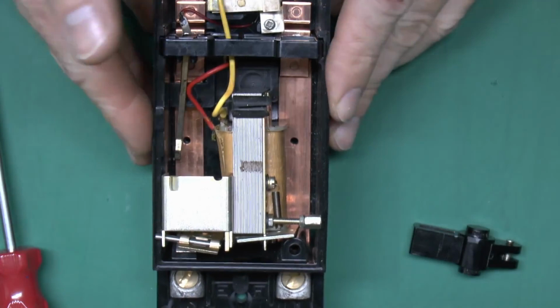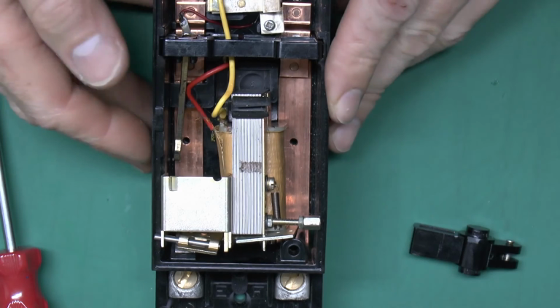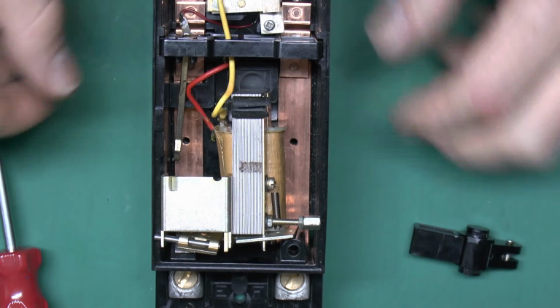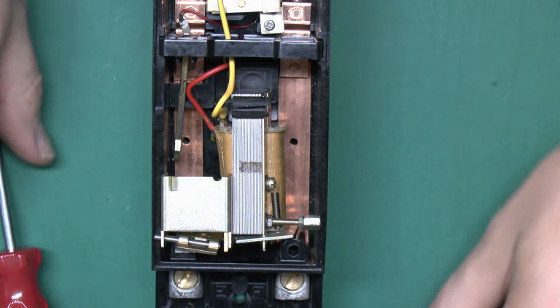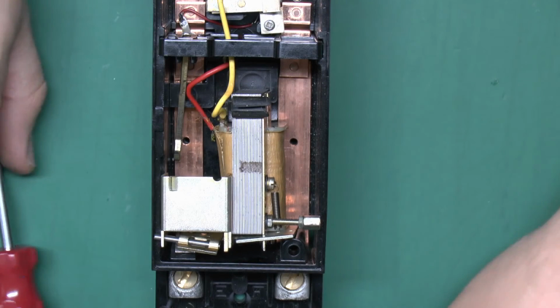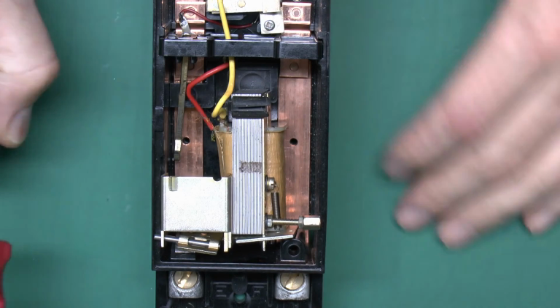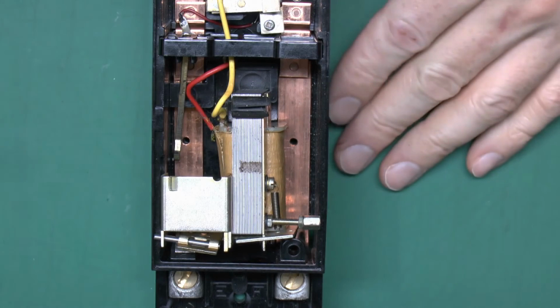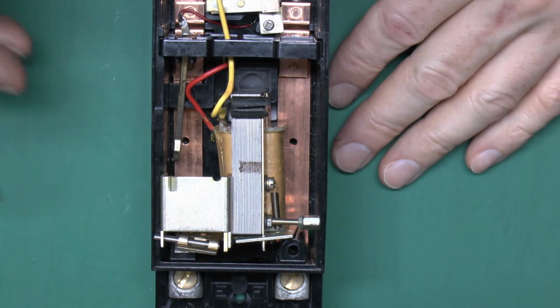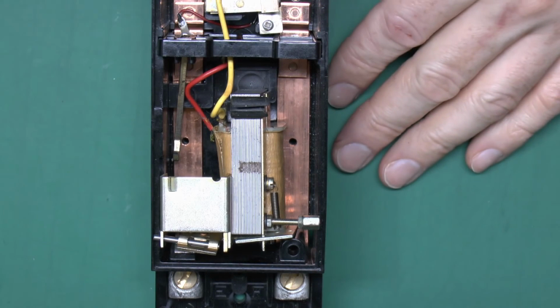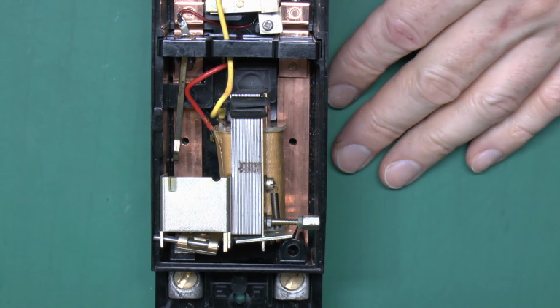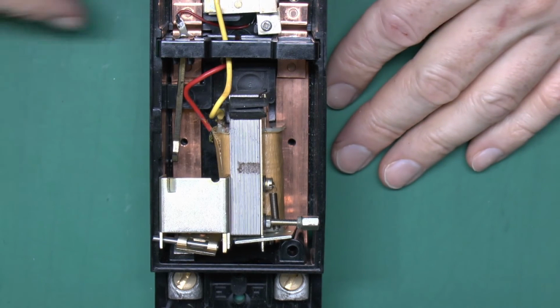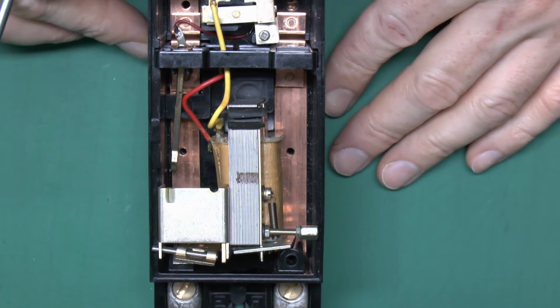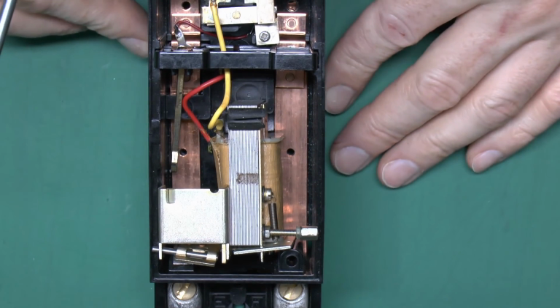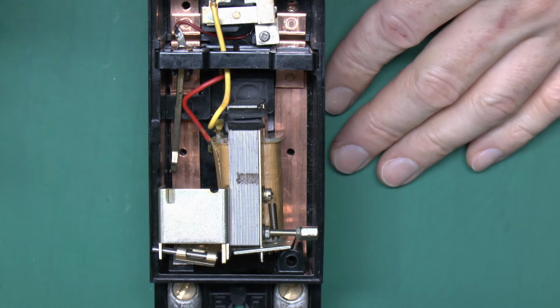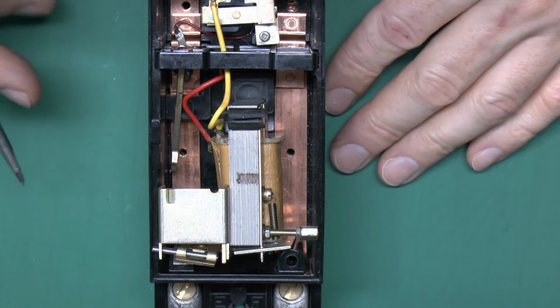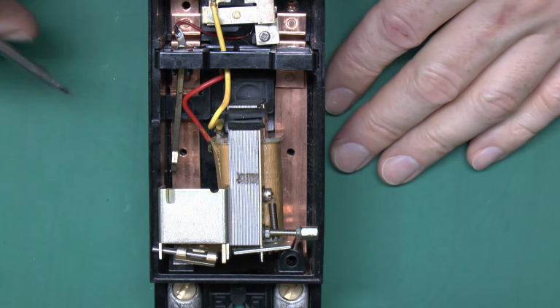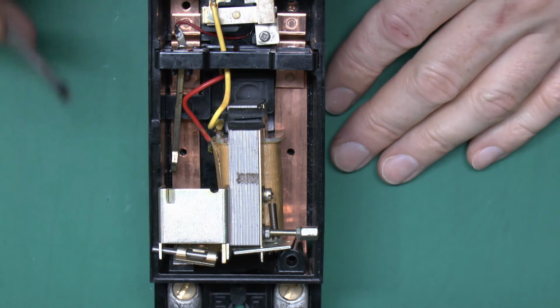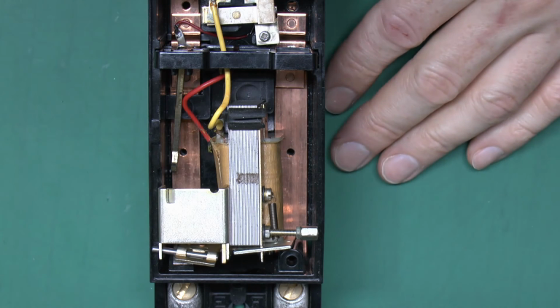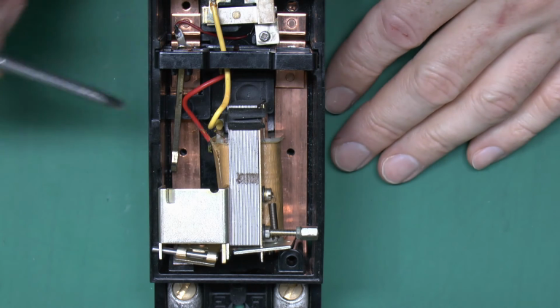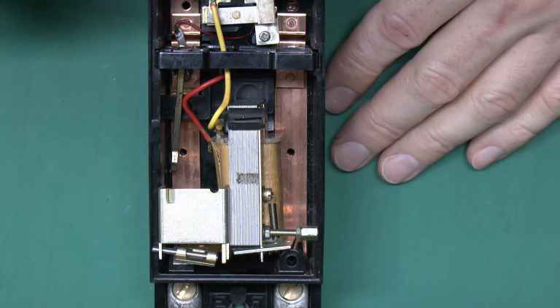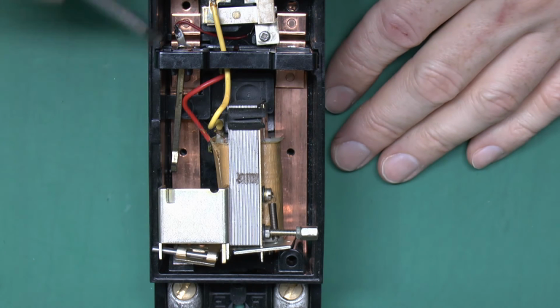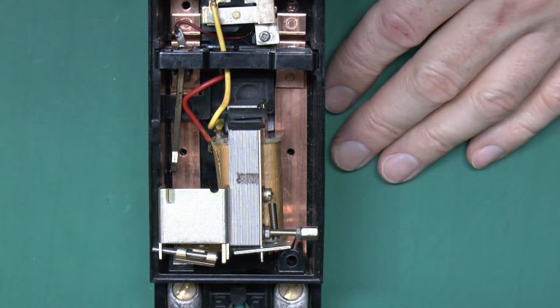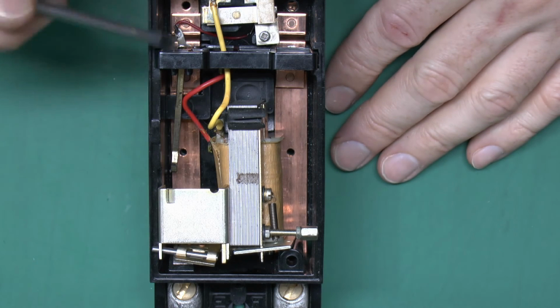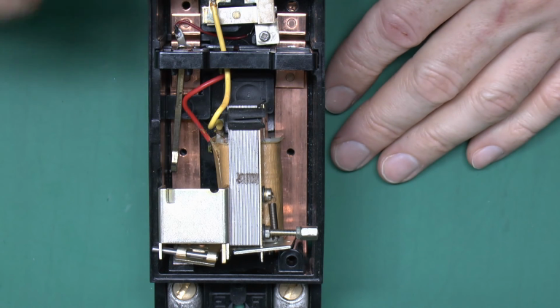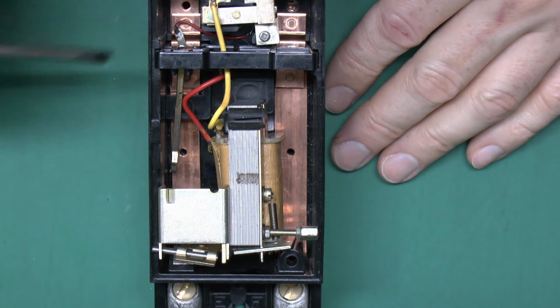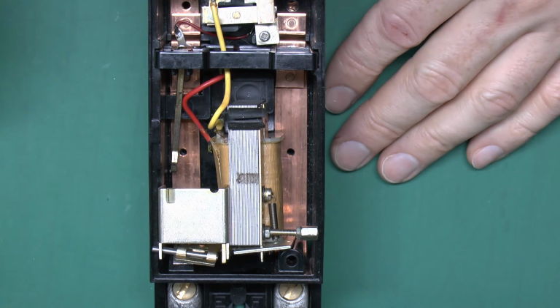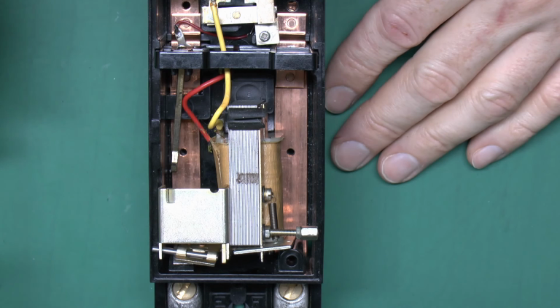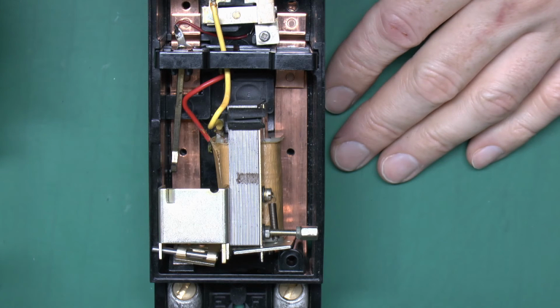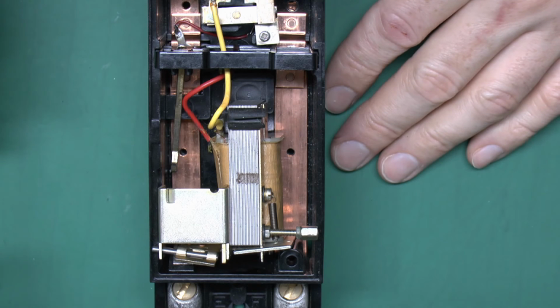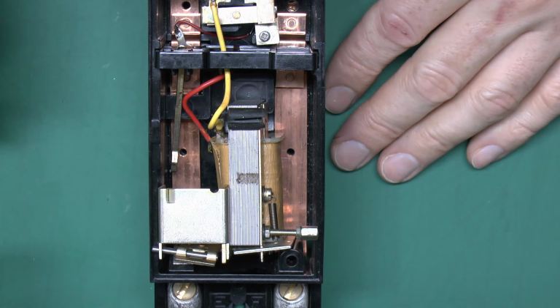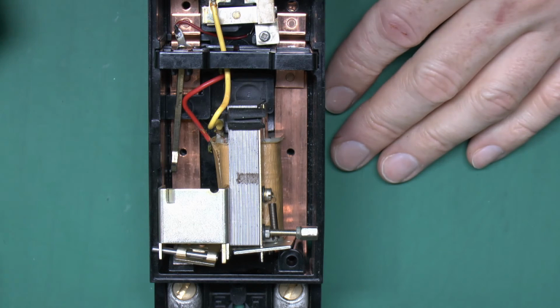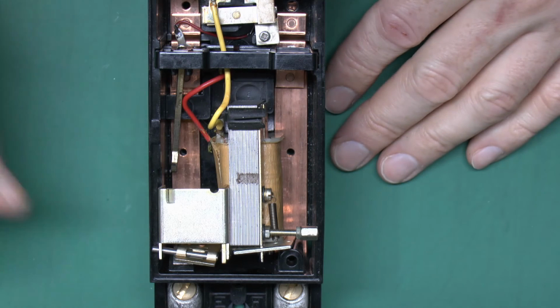This is very similar to that GEC one which I've done in another video - I'll put a link to that in the description section below. This one of course is double pole, so it would disconnect both the line and the neutral in the event of a fault.